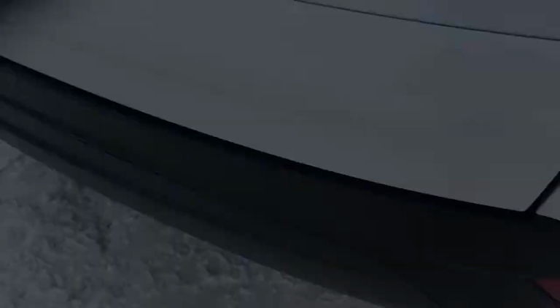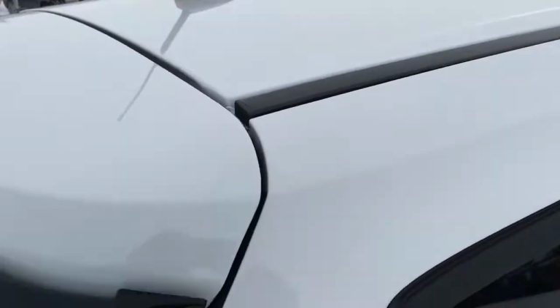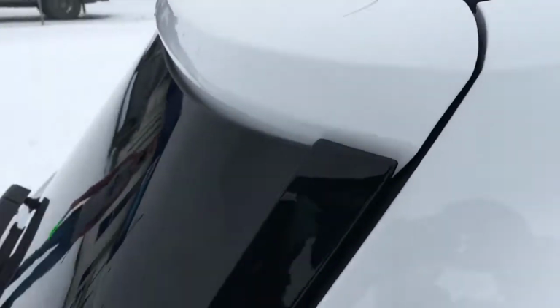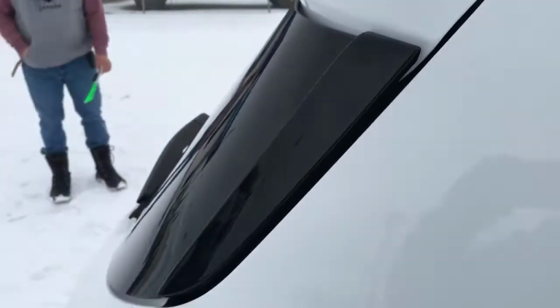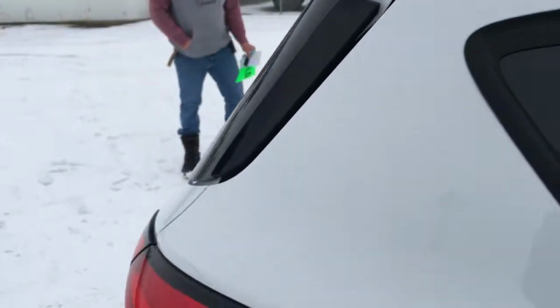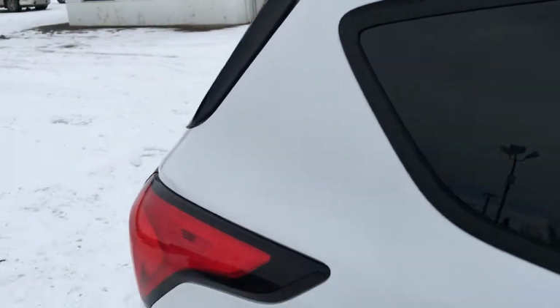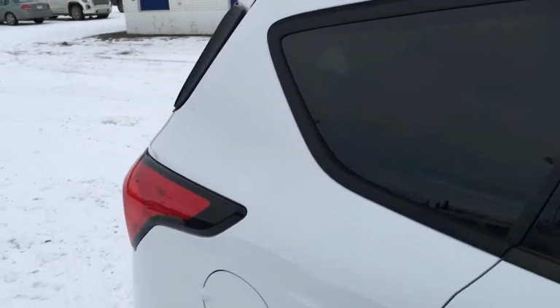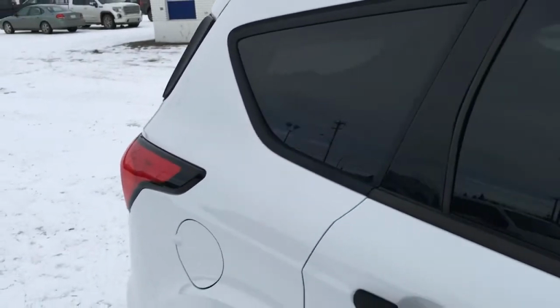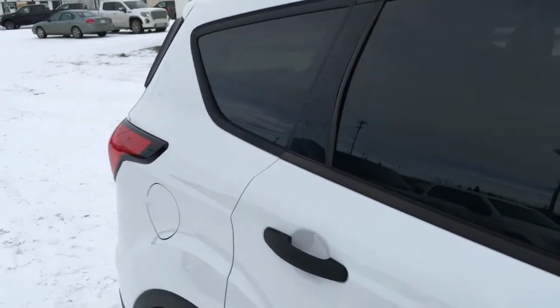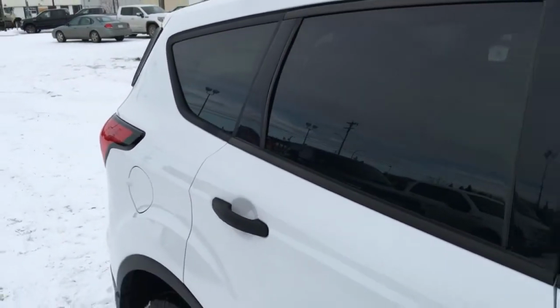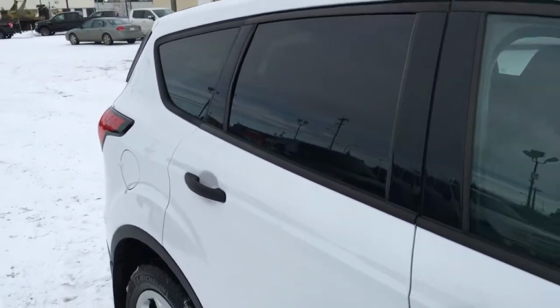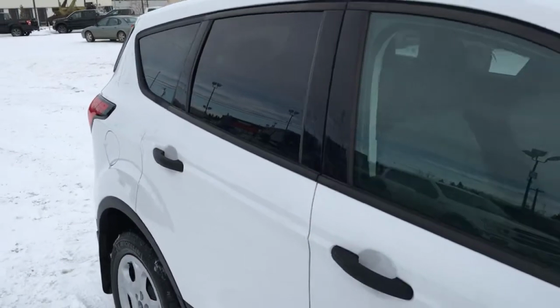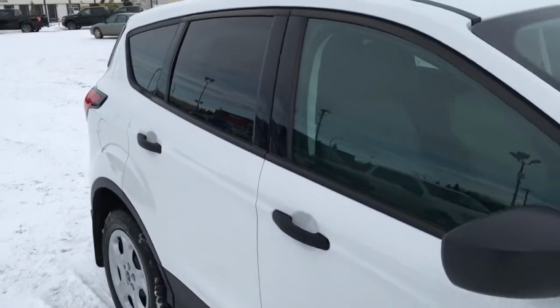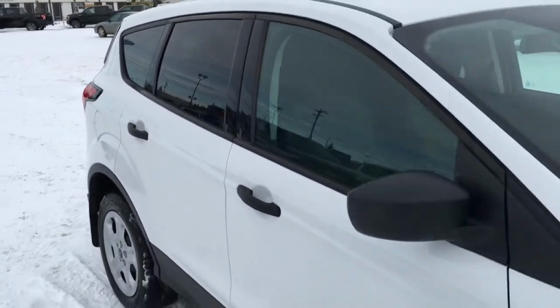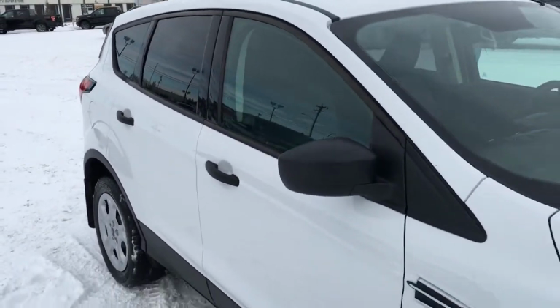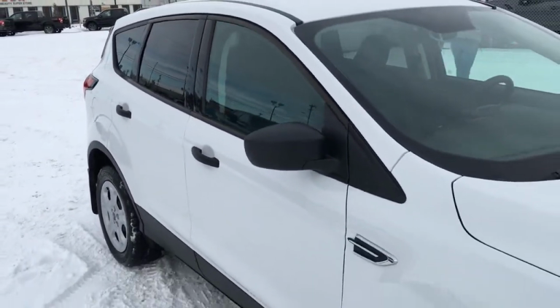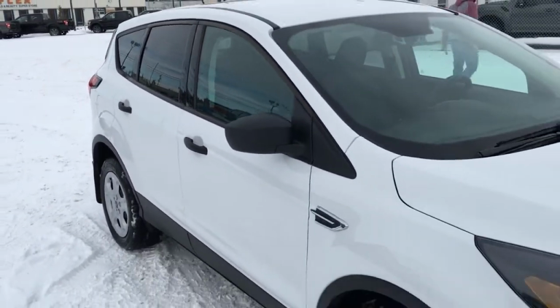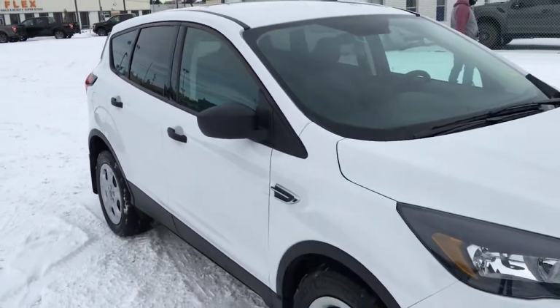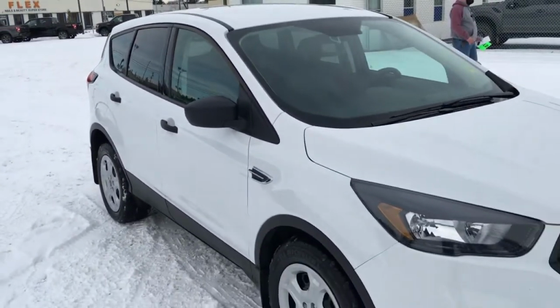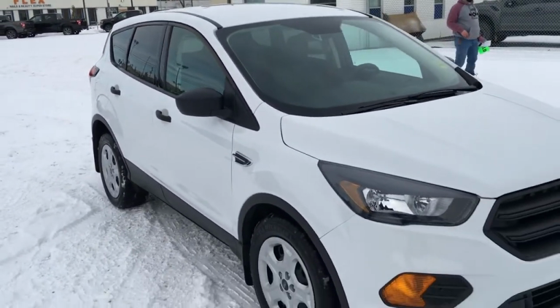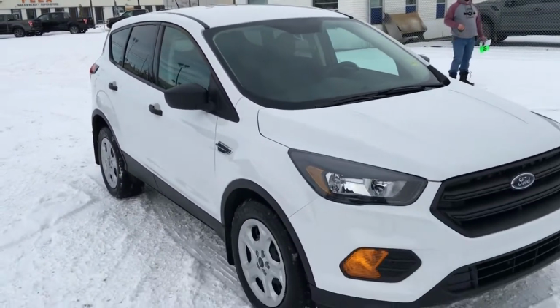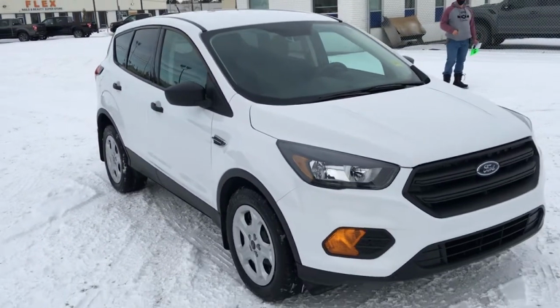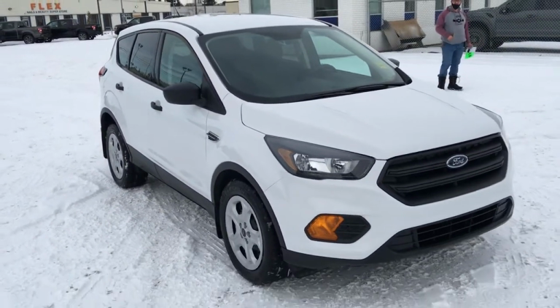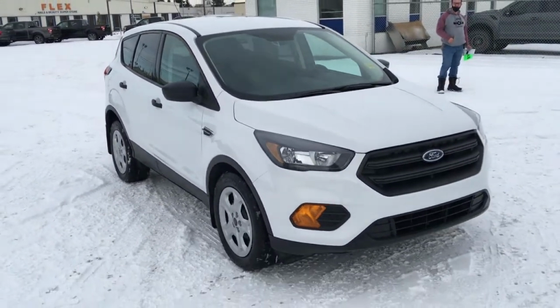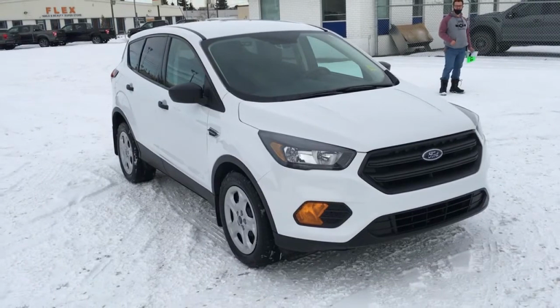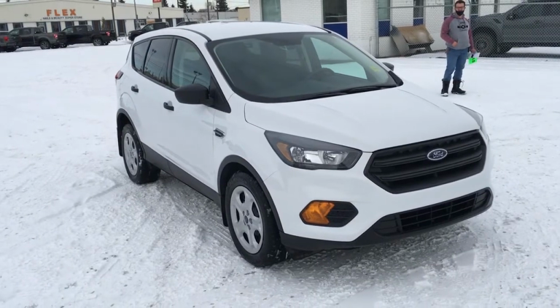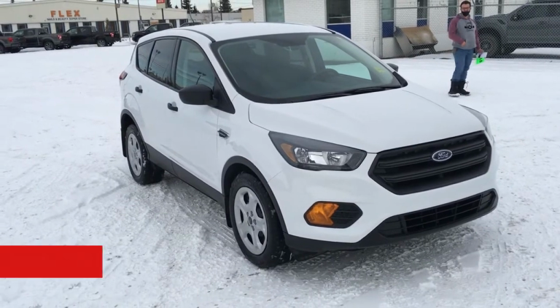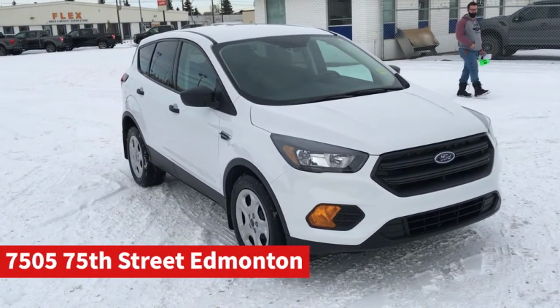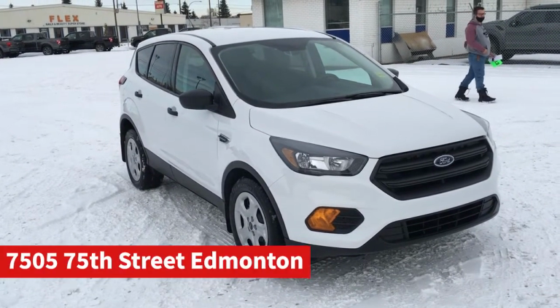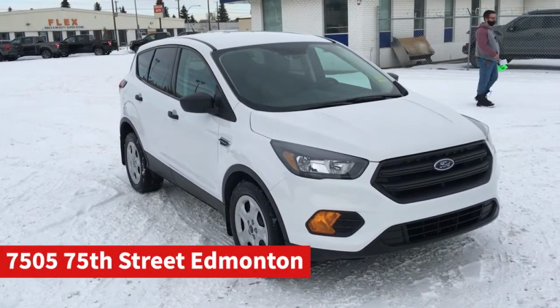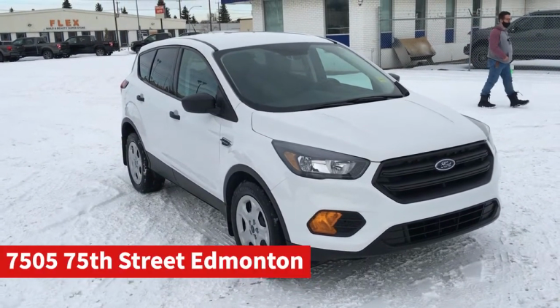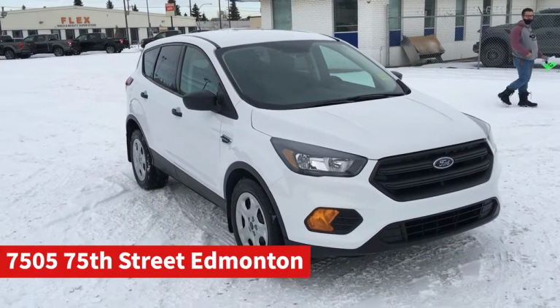And that's it for your Freedom Ford General Features Quick Tour of this 2019 Ford Escape S. If you'd like to take it for a test drive, come on down to Freedom Ford at 7505 75th Street here in Edmonton.